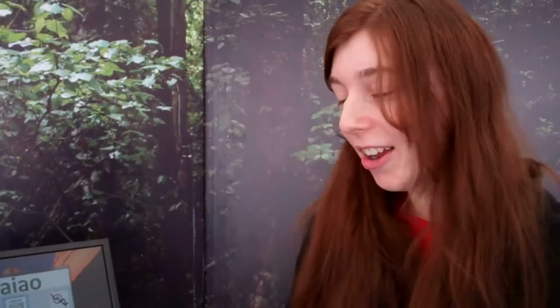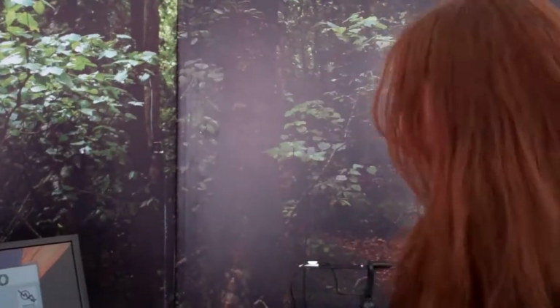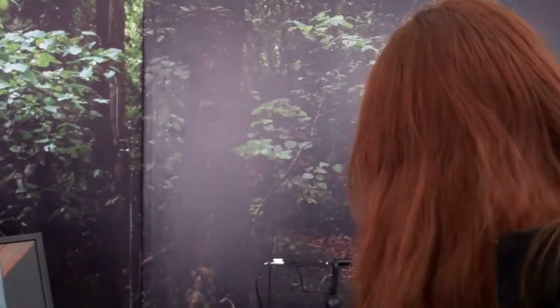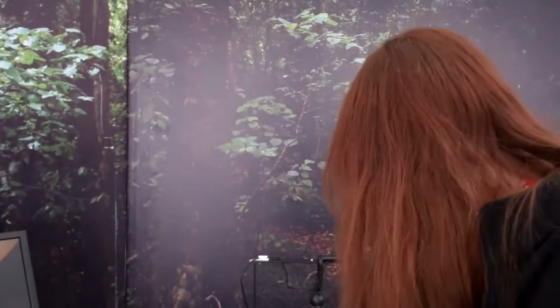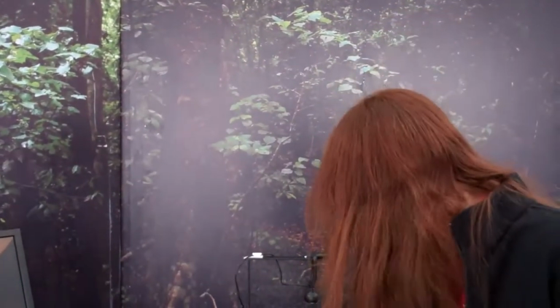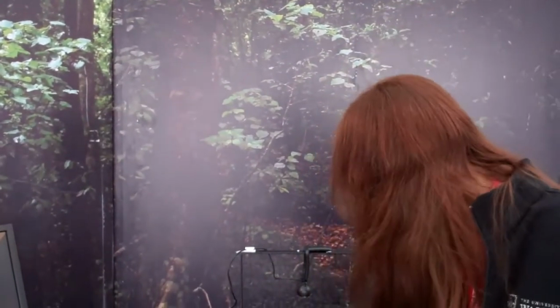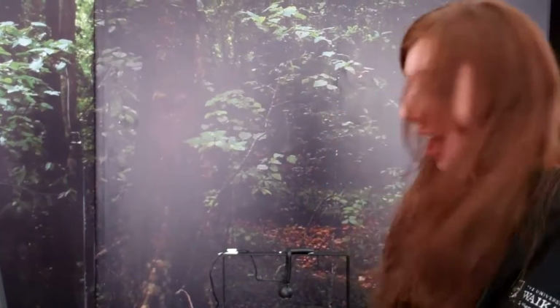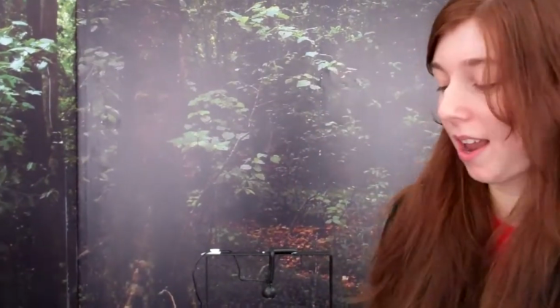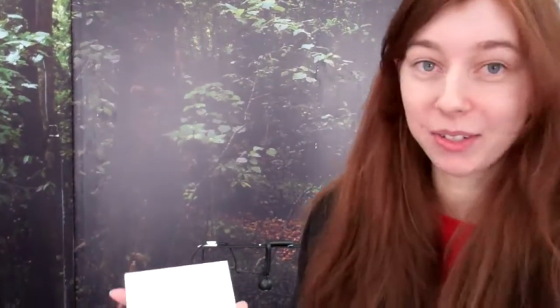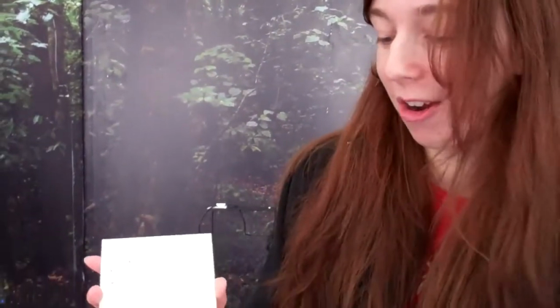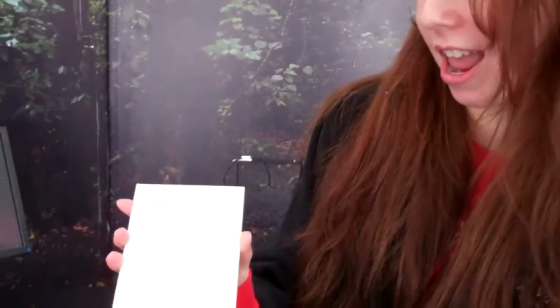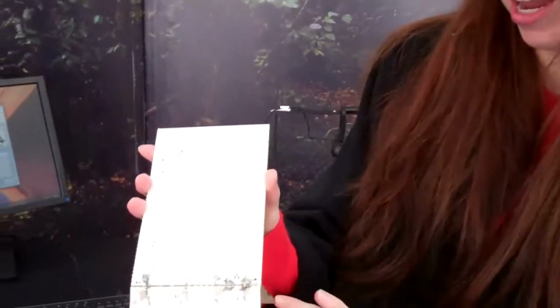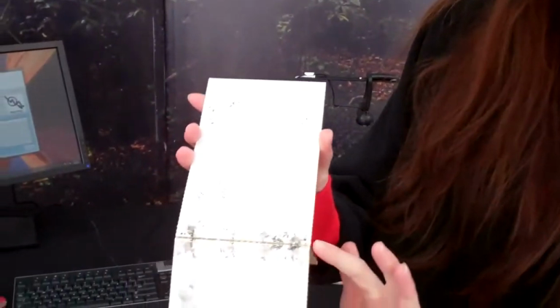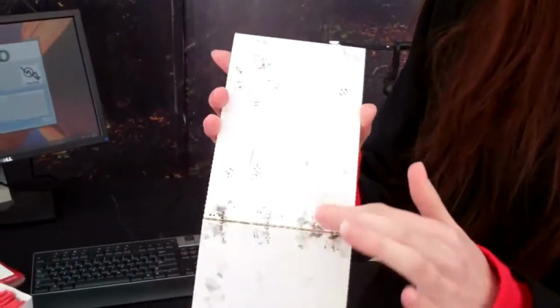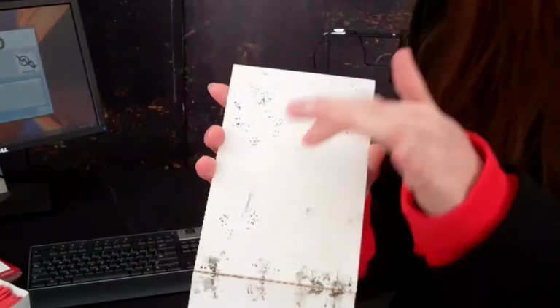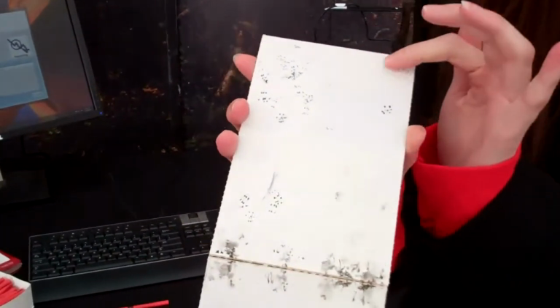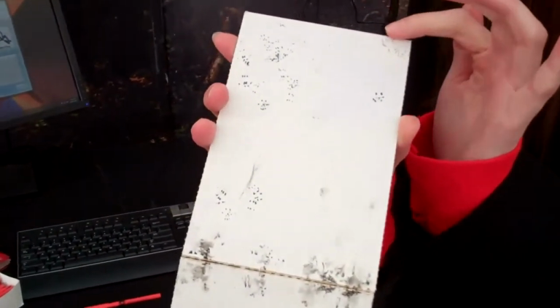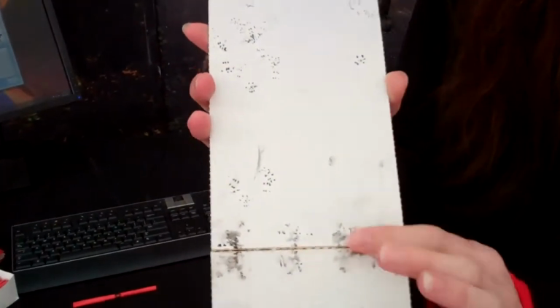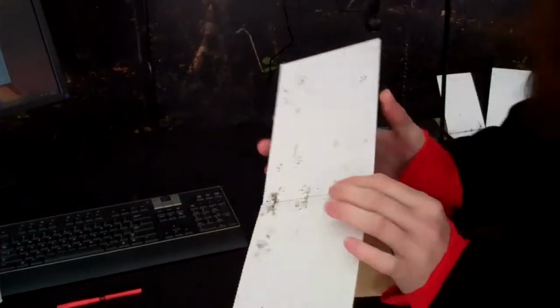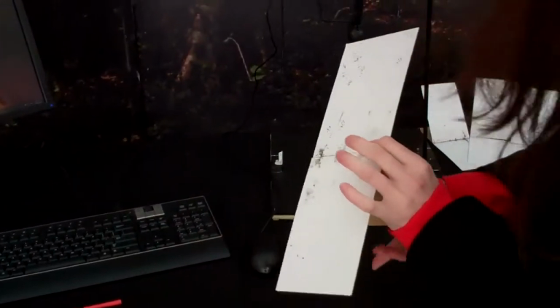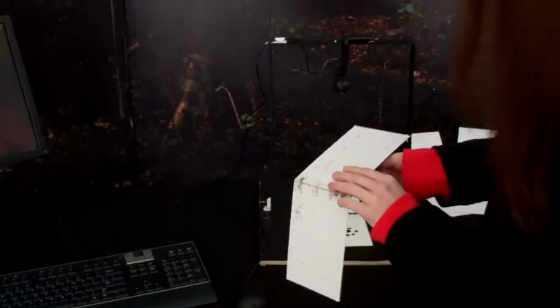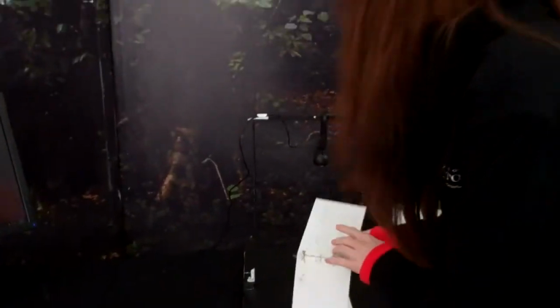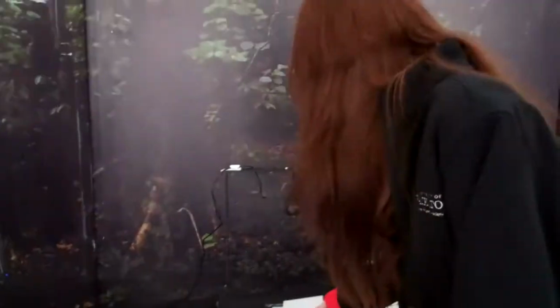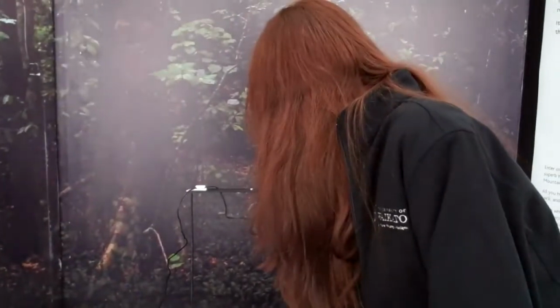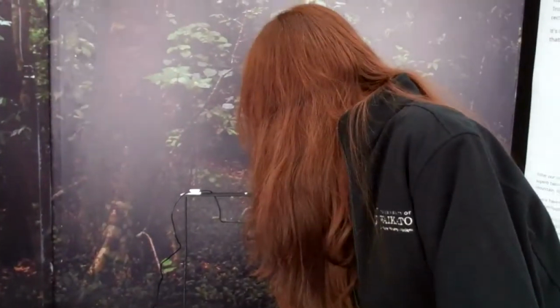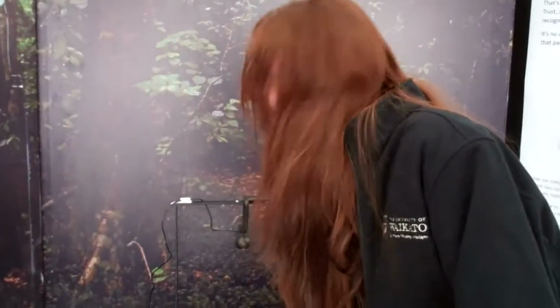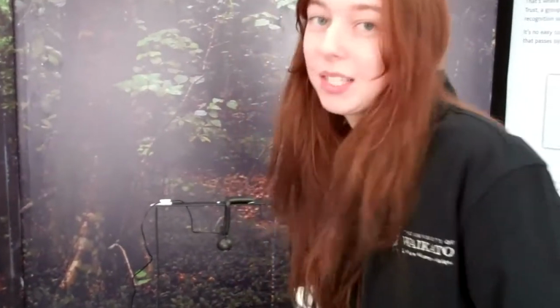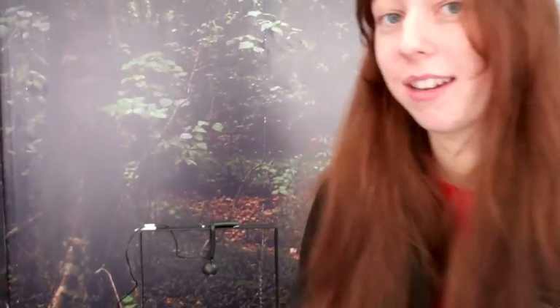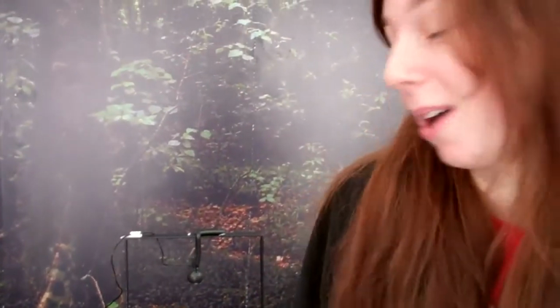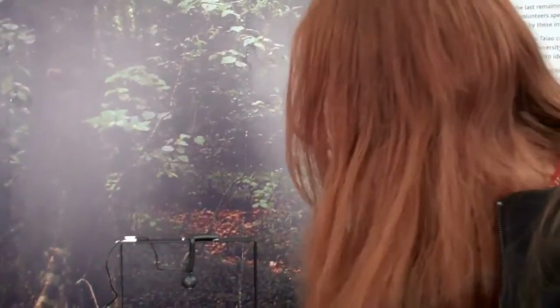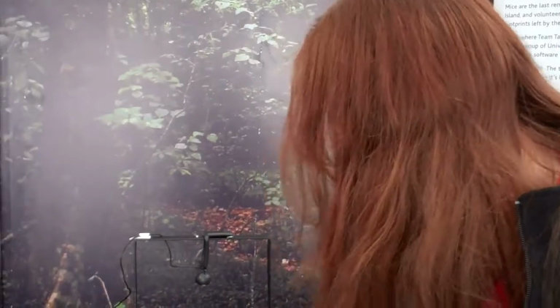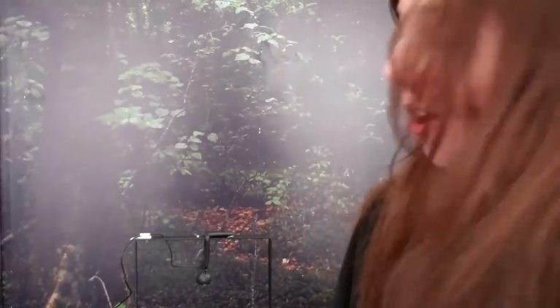Our software takes one of these cards — mice run along it, there's ink in the middle, and they leave their footprints on the top. Our software makes a photo of these and tells us whether there's a mouse on that card or not.